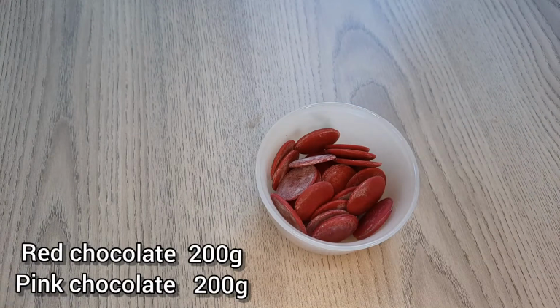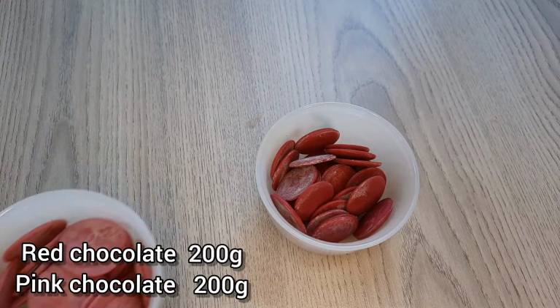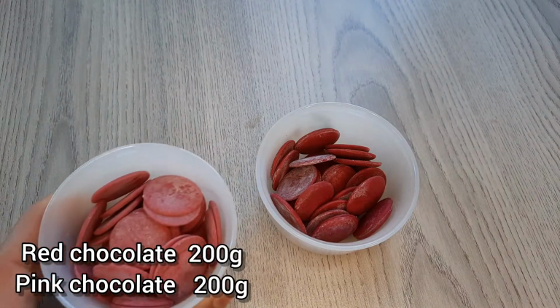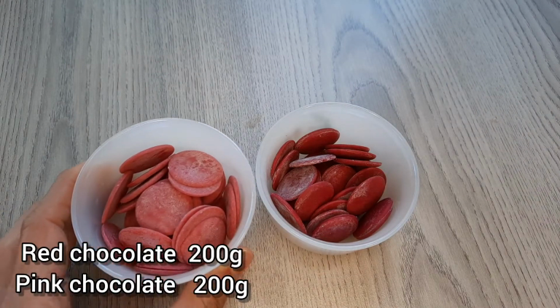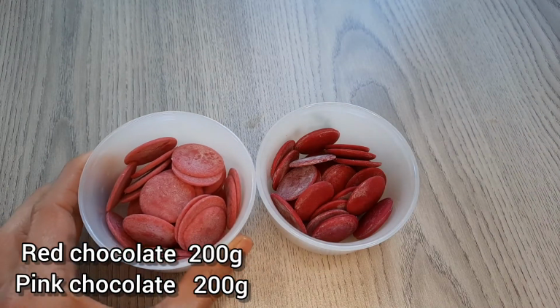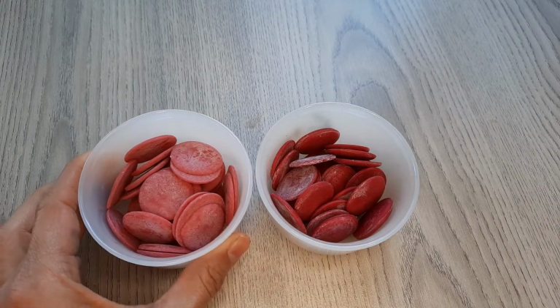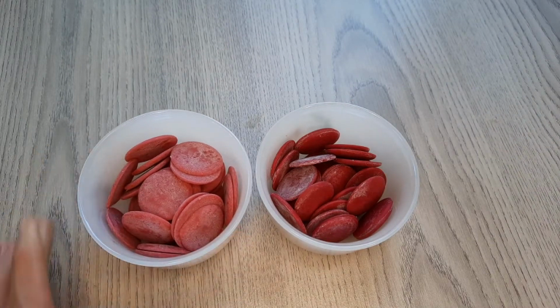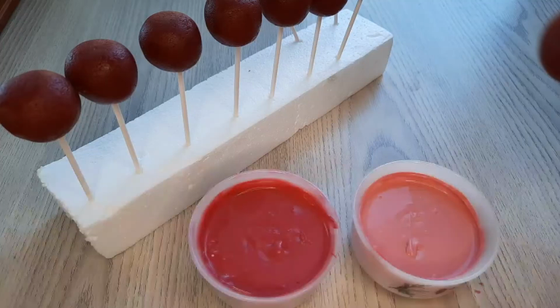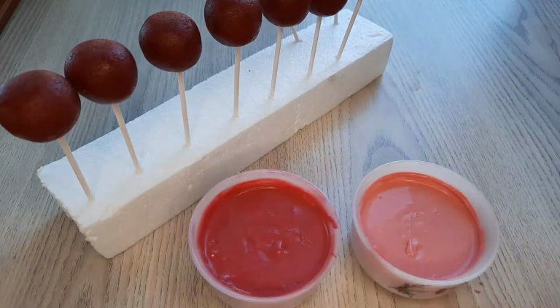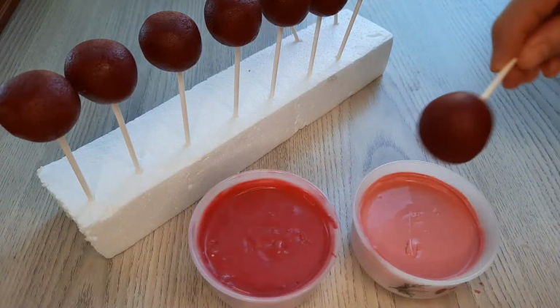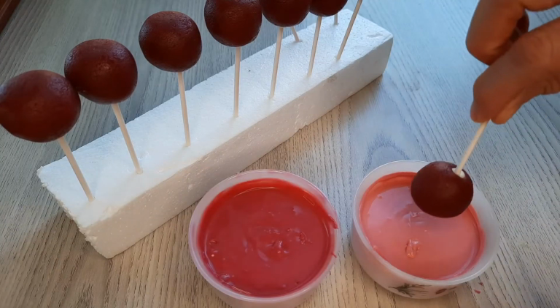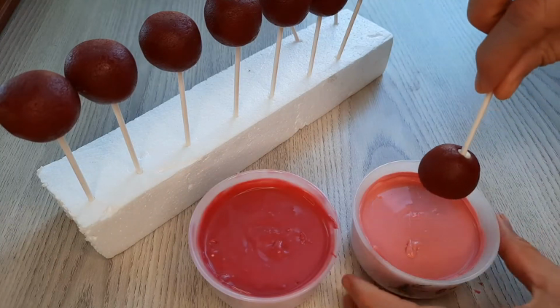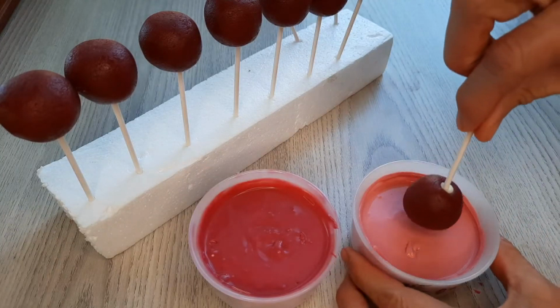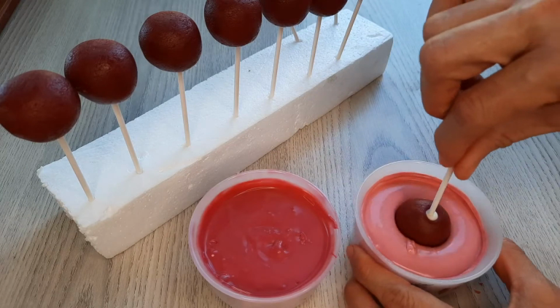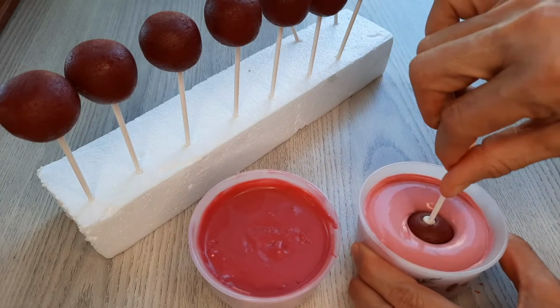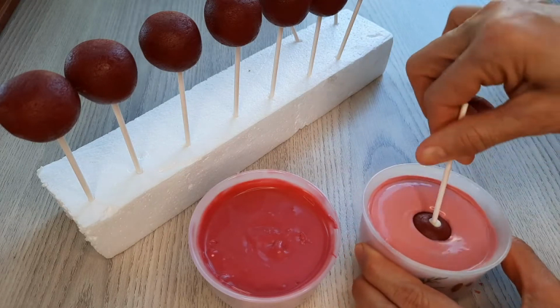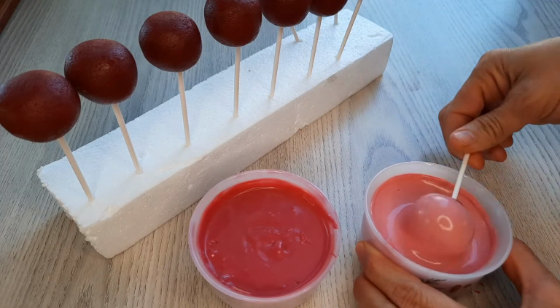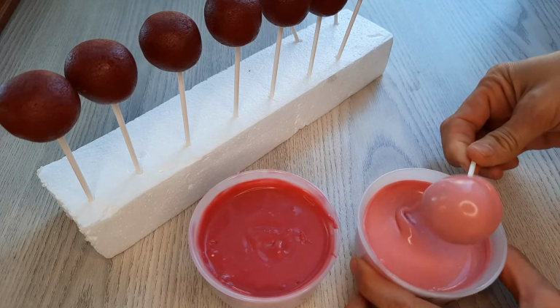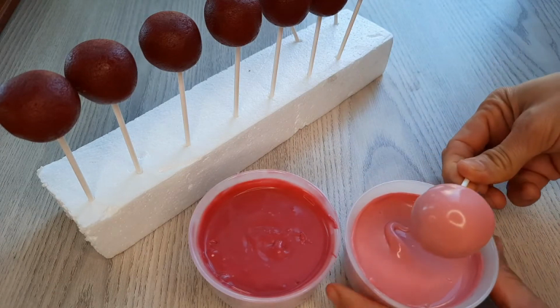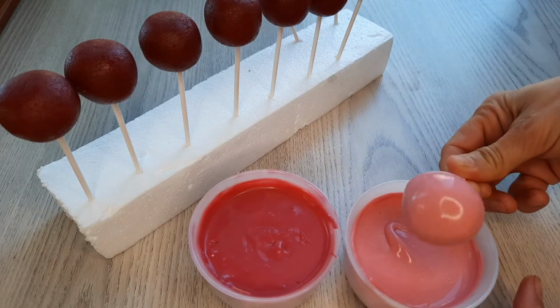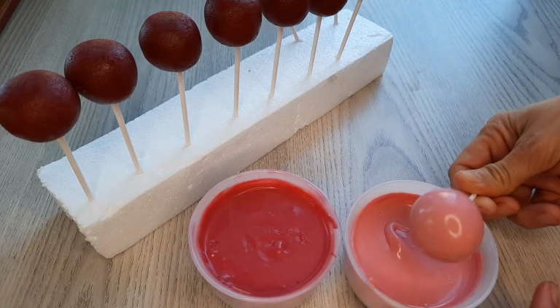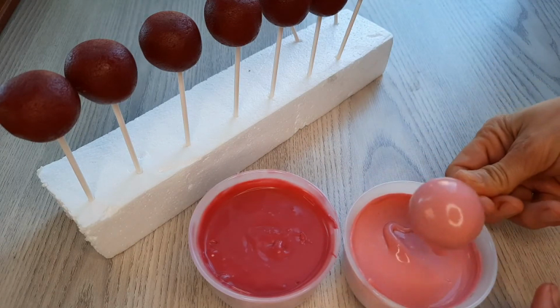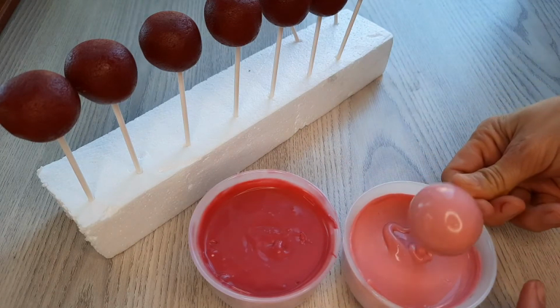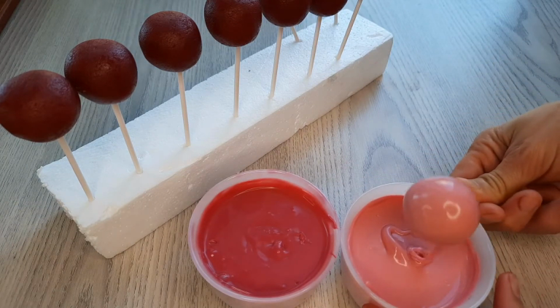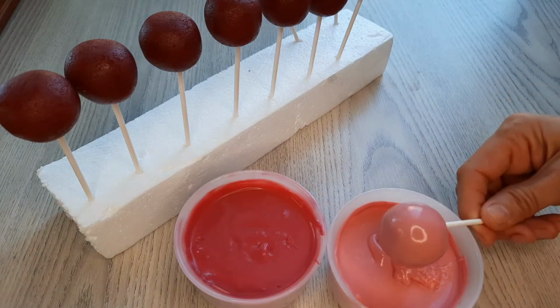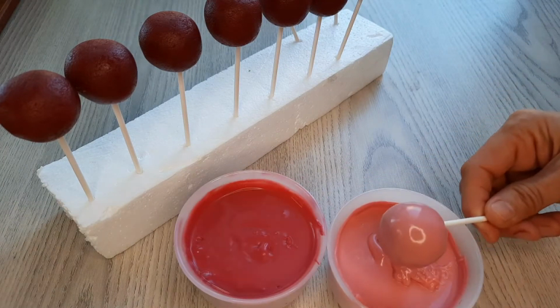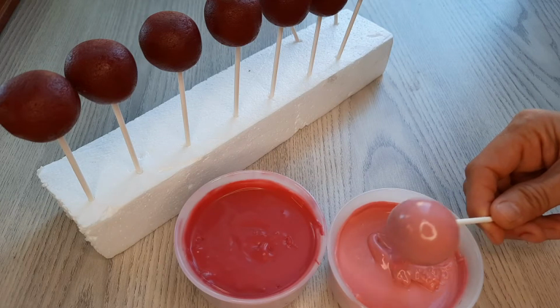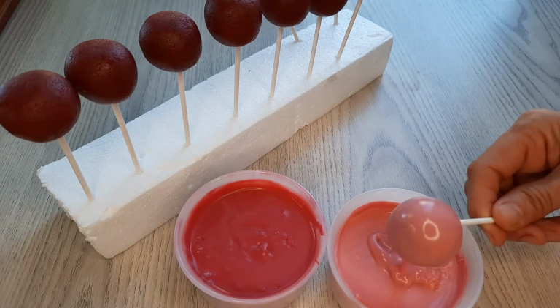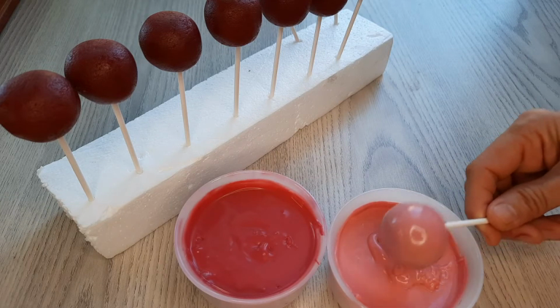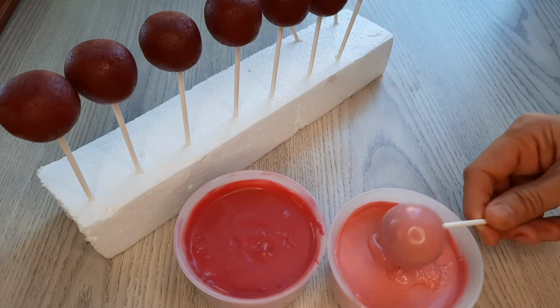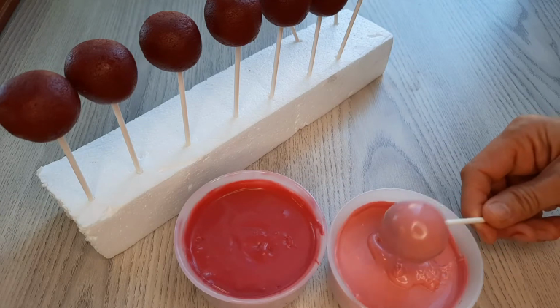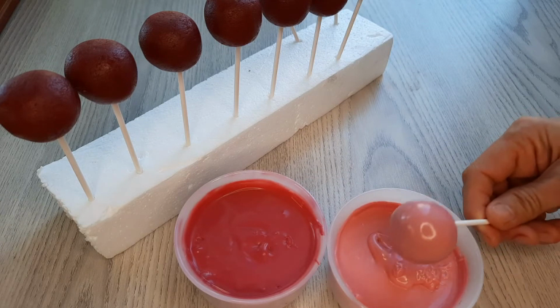Now I have some red and pink chocolate here. I'm dipping the cake pops in the melted chocolate, tapping off the excess chocolate, and putting them in the block of styrofoam.